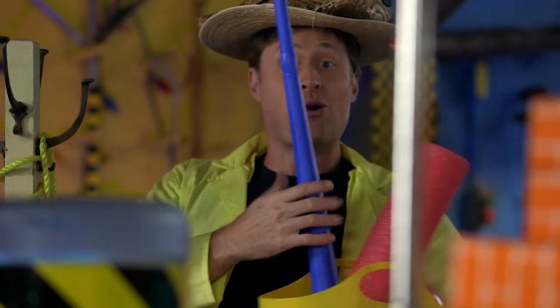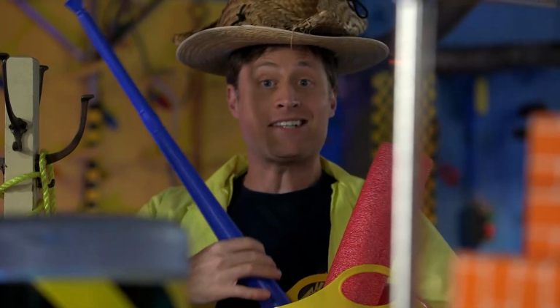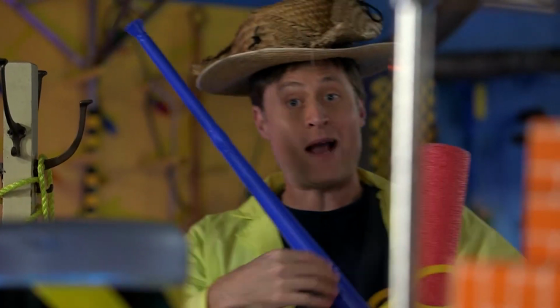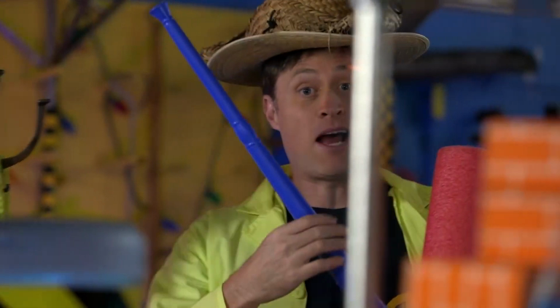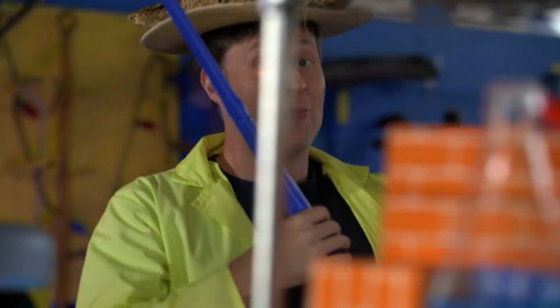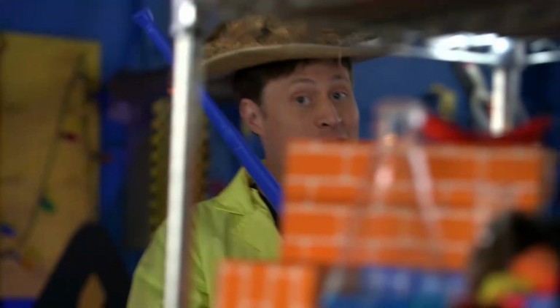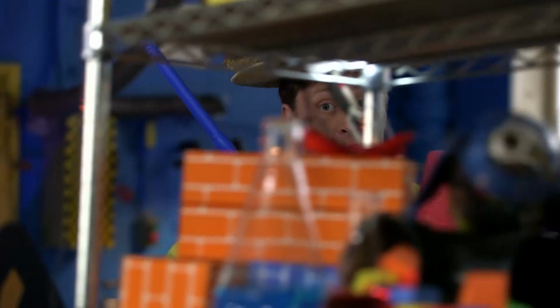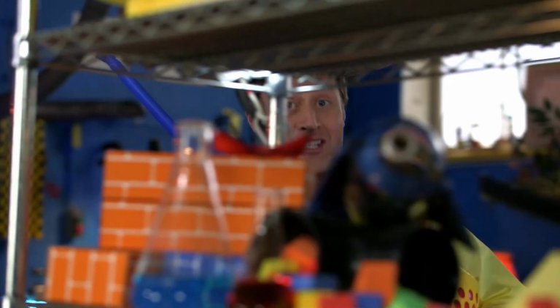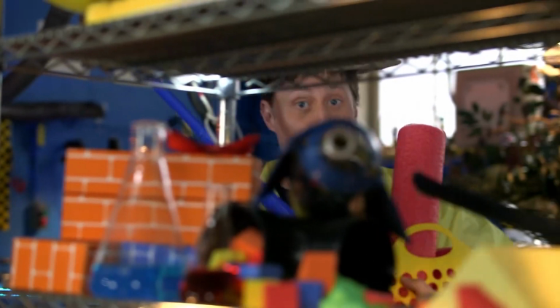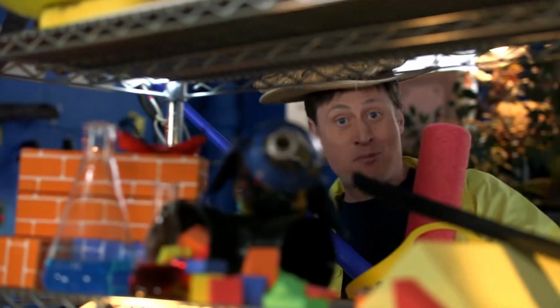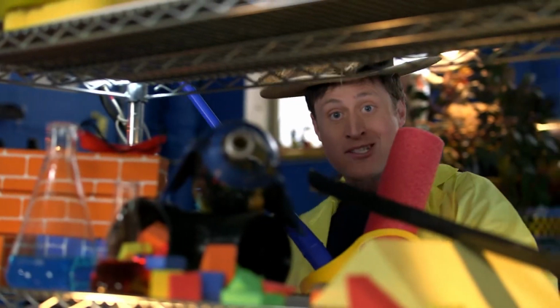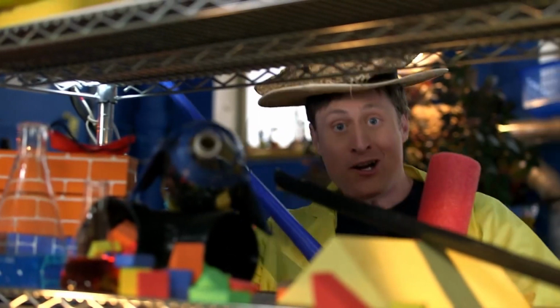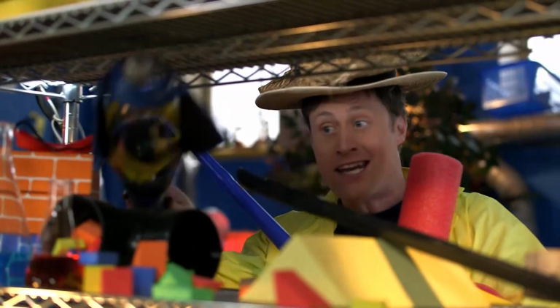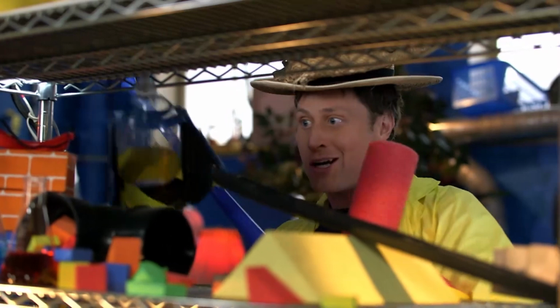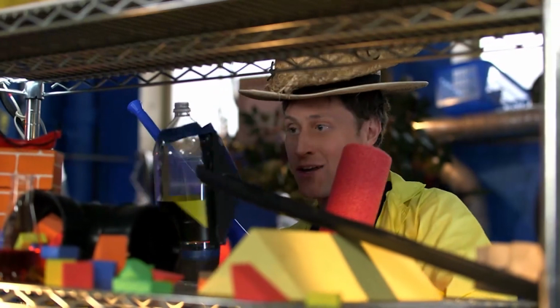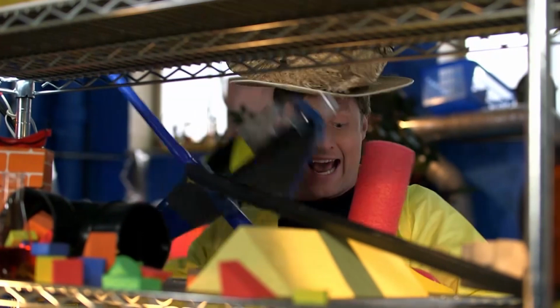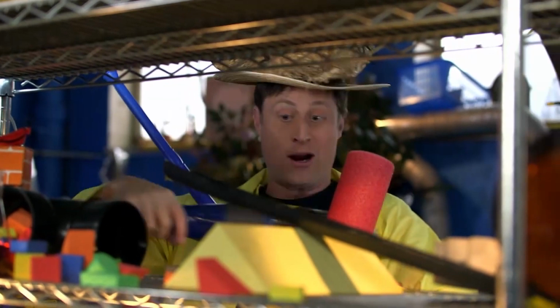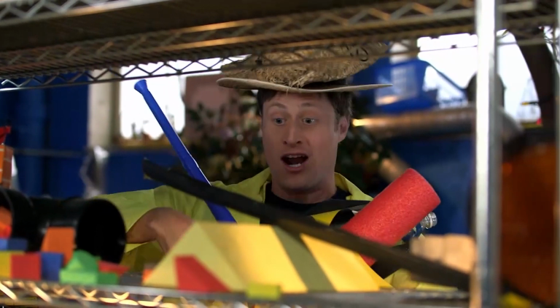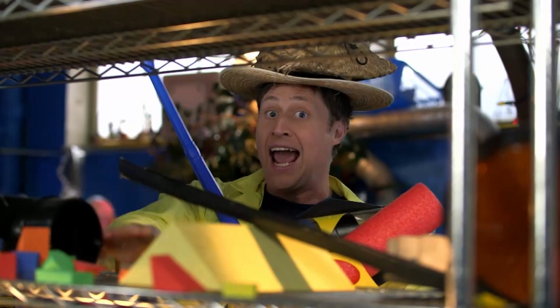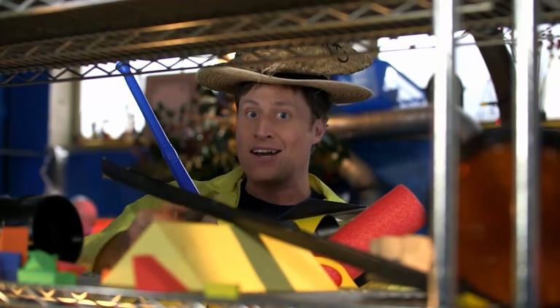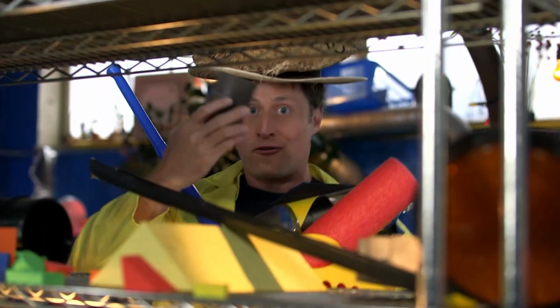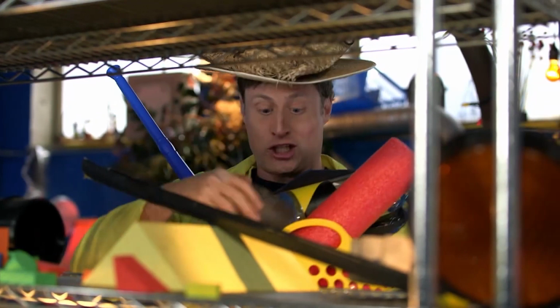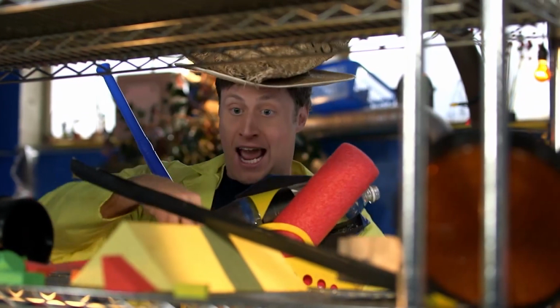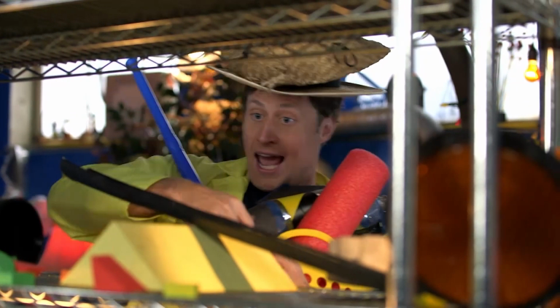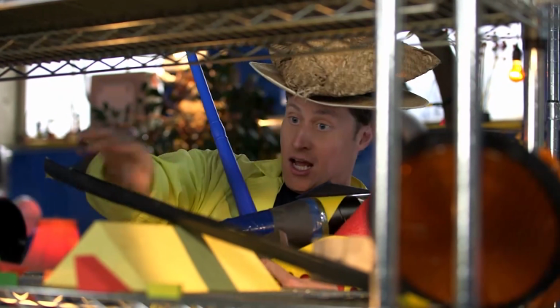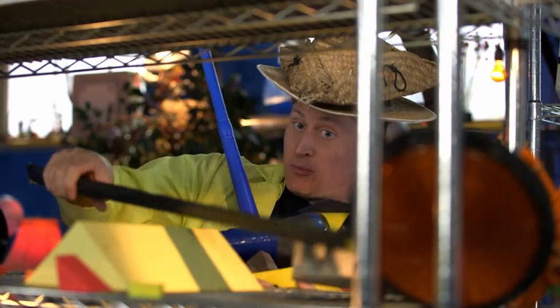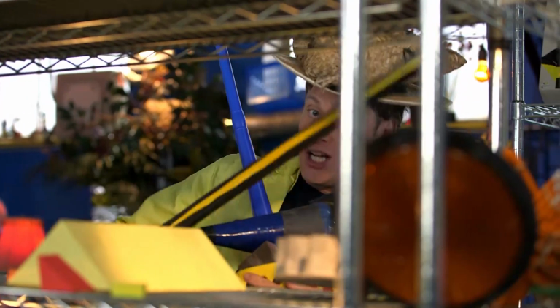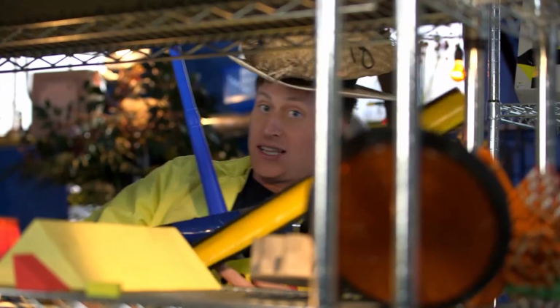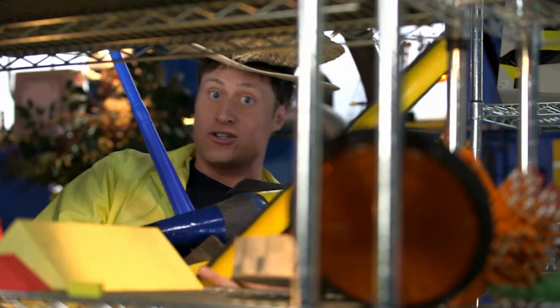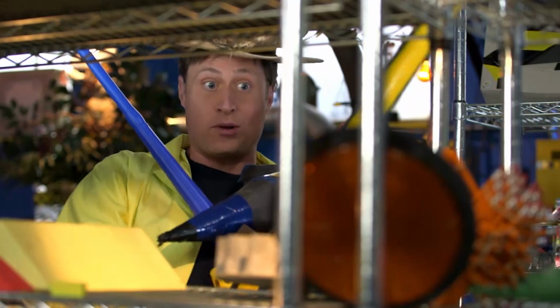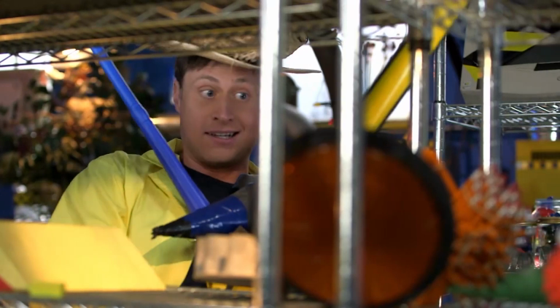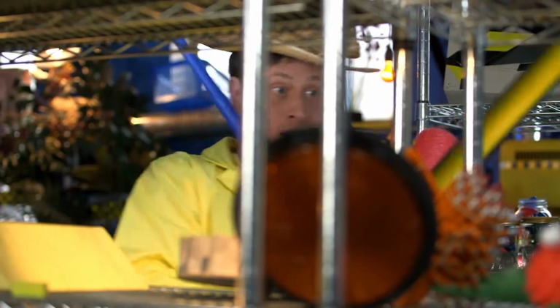Greetings, Science Maximites! My name is Phil, and welcome to Science Max Experiments at Large. Today we're going to be looking at air pressure and friction, and simple machines like levers, pulleys, and gears.